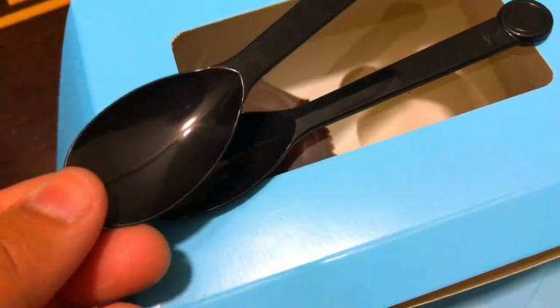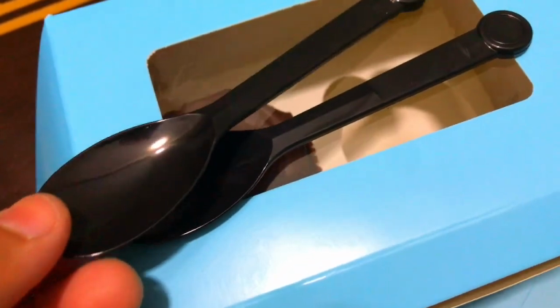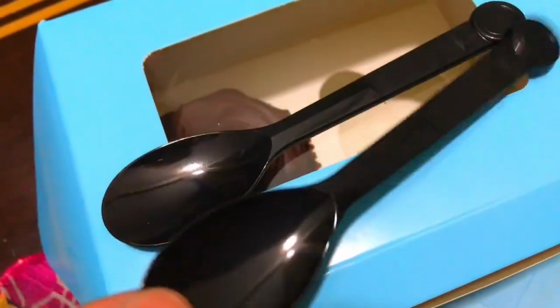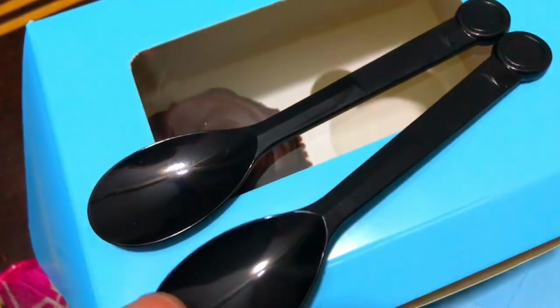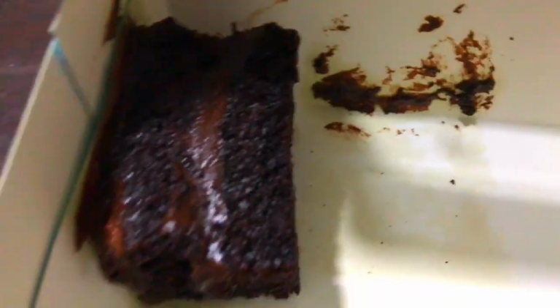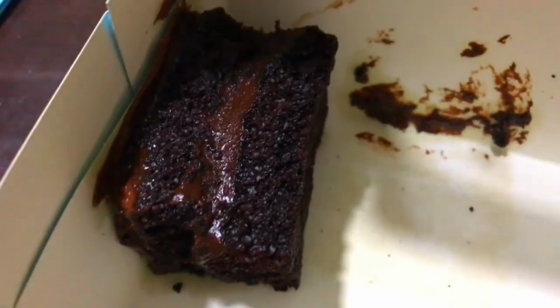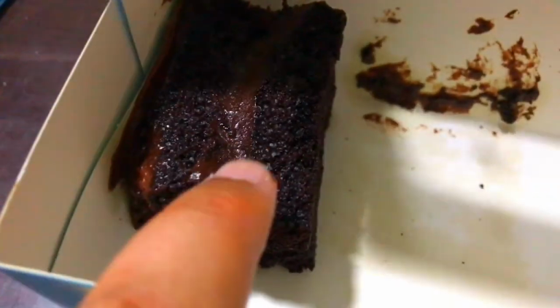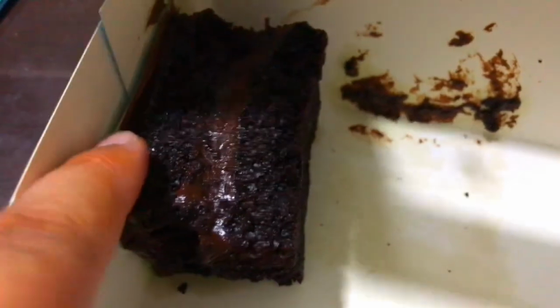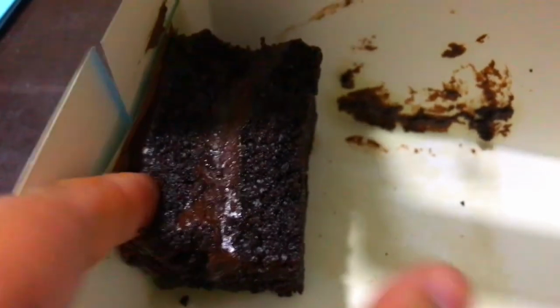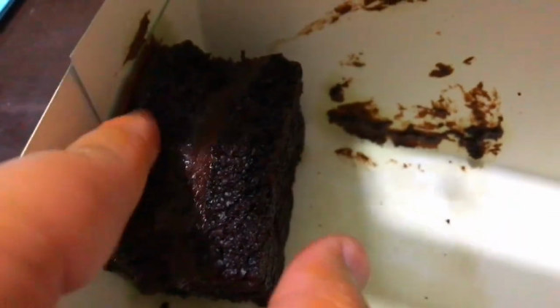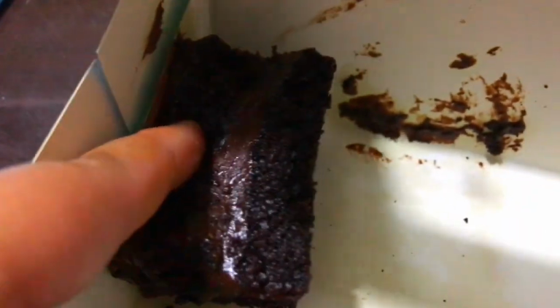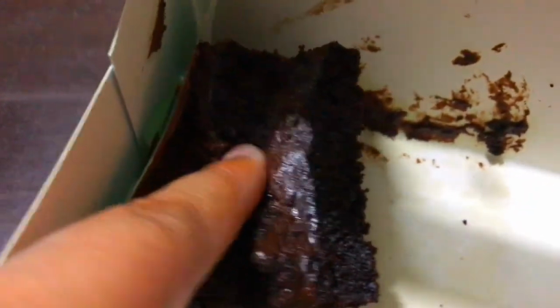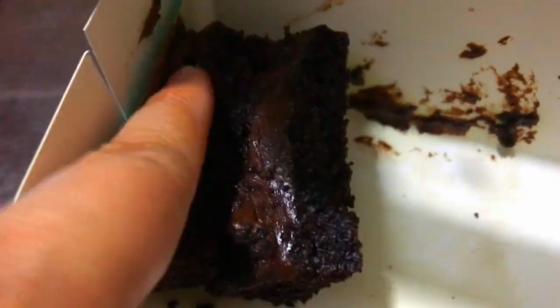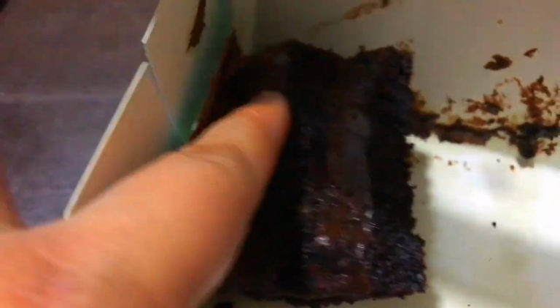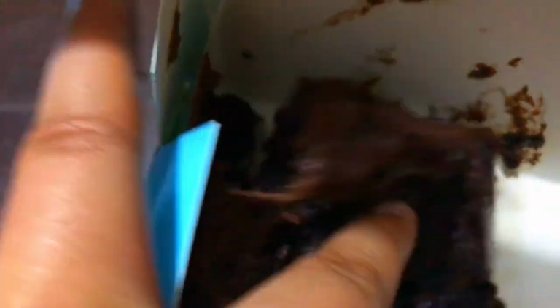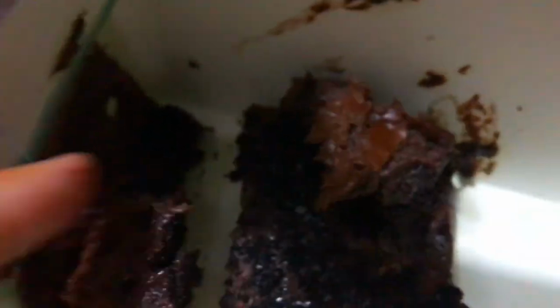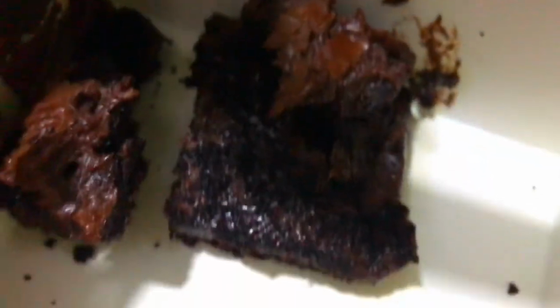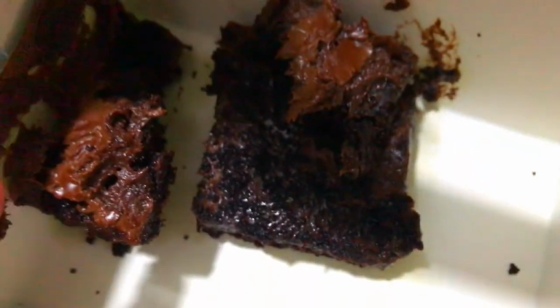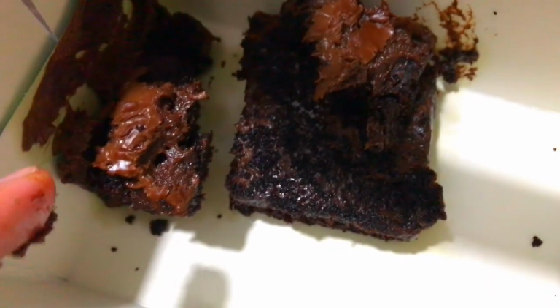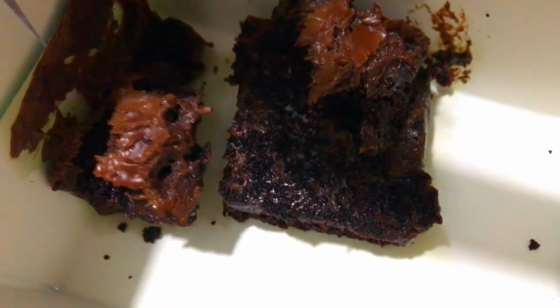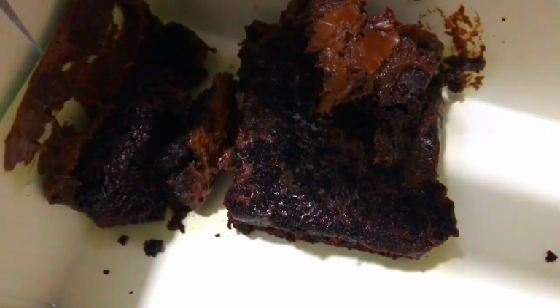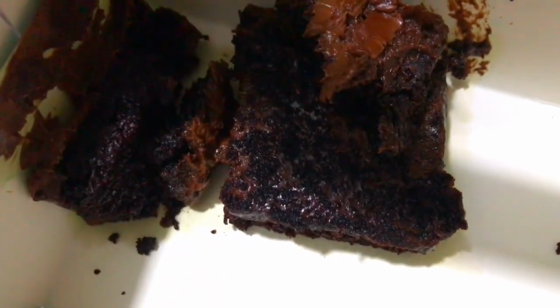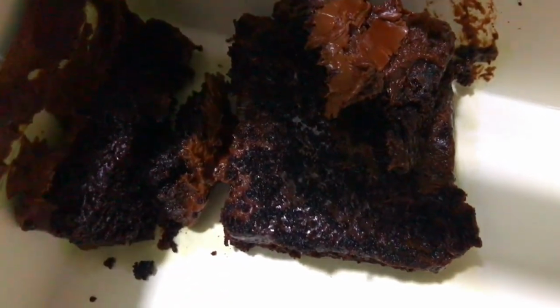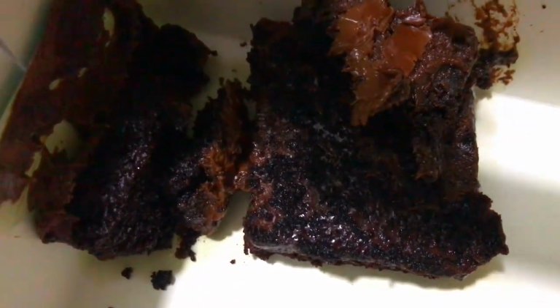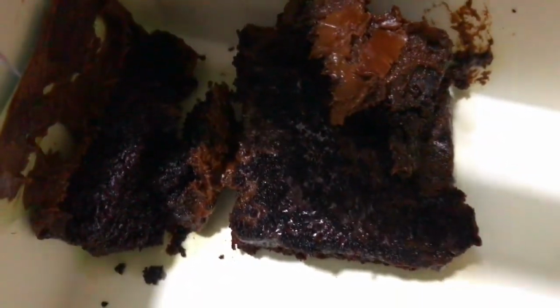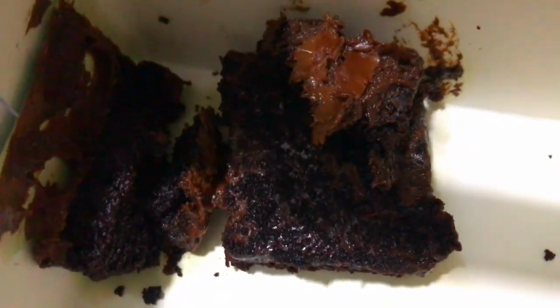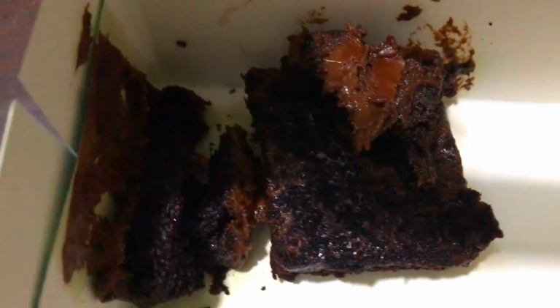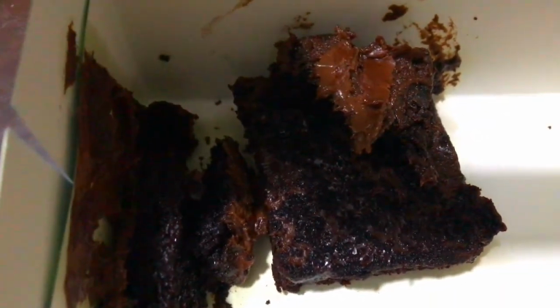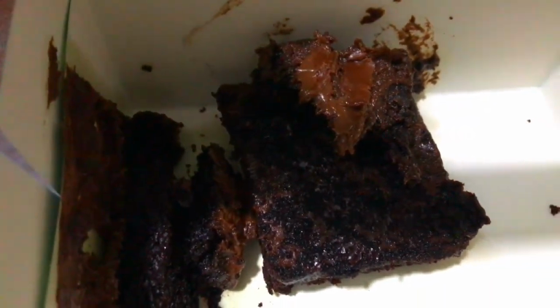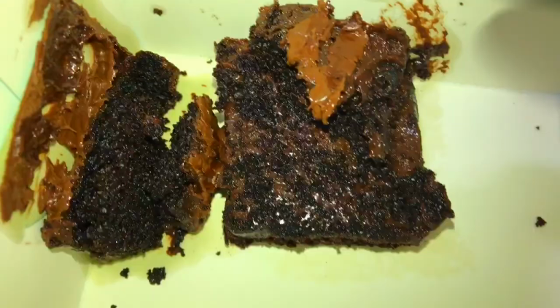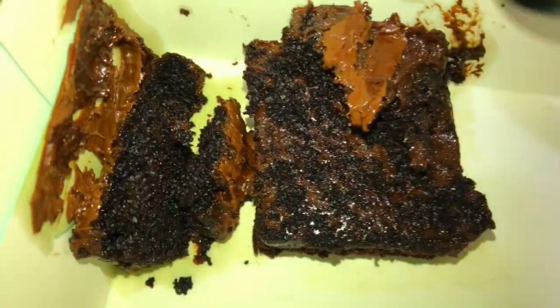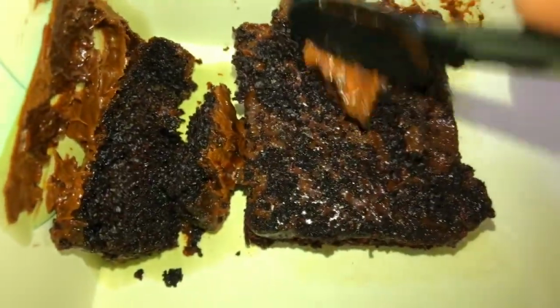I think they are very good. The sponges are very good. And this is the Nutella Brownie — which is very bad because of me. This is only 120 rupees. Can you imagine — 120 rupees!